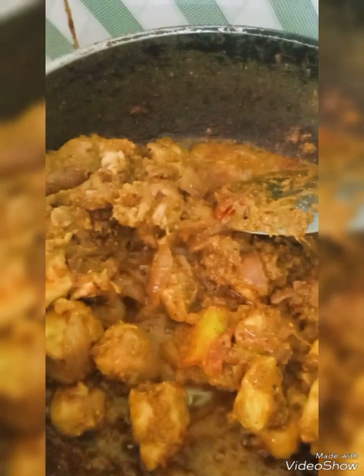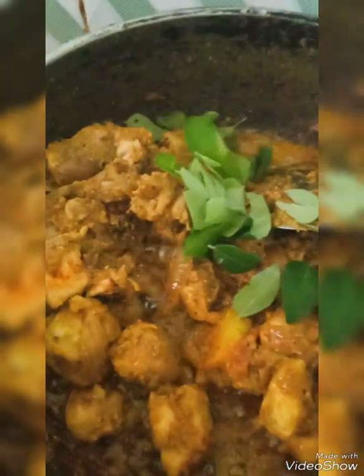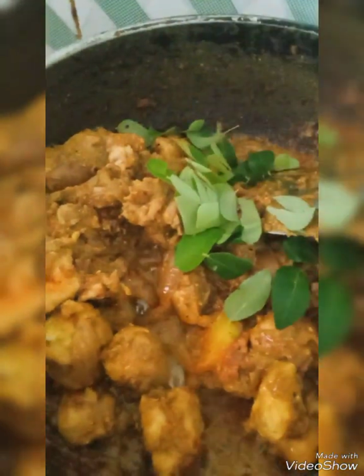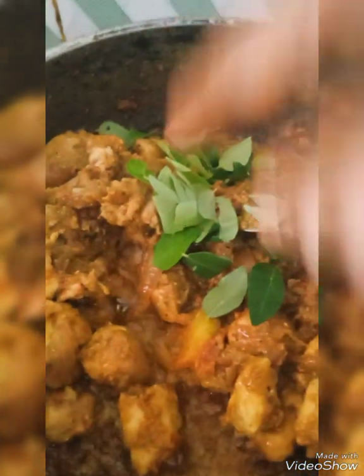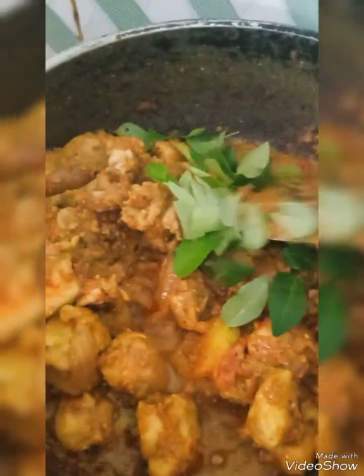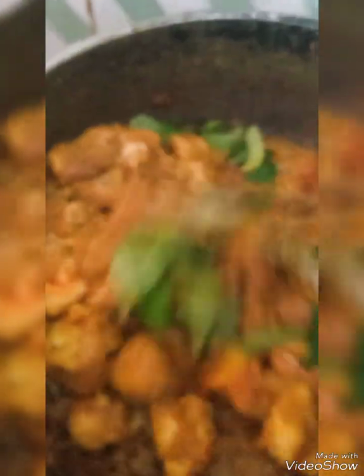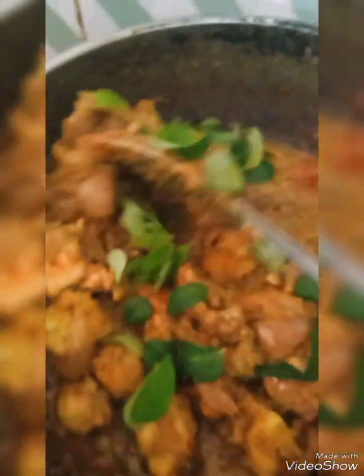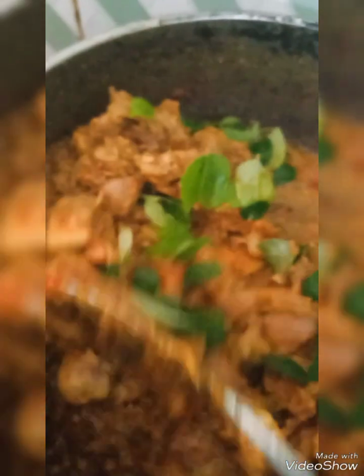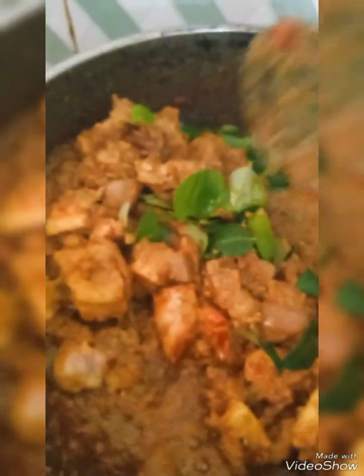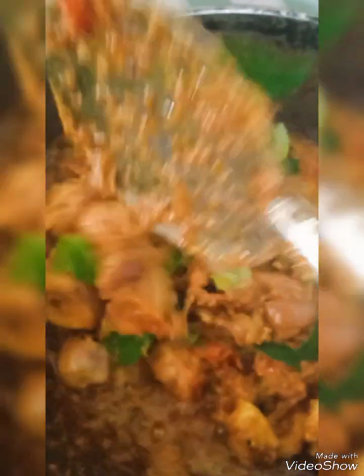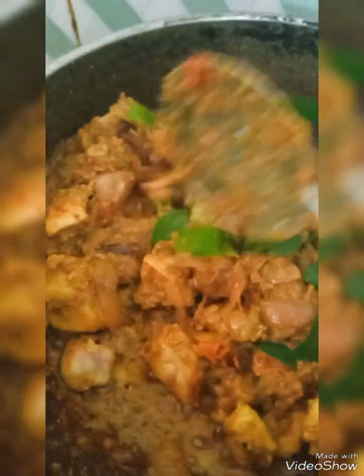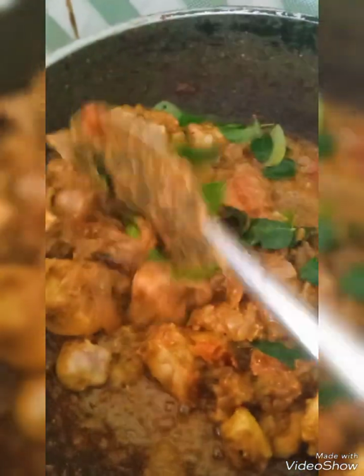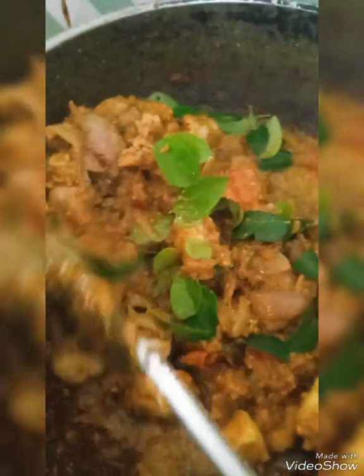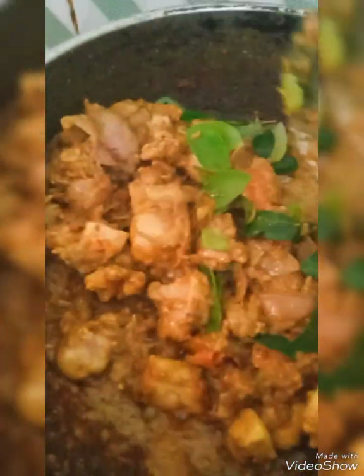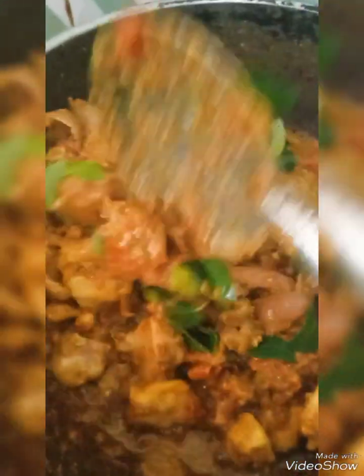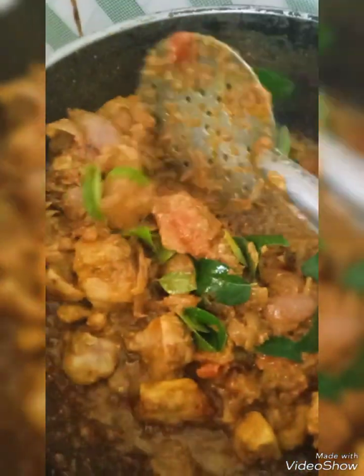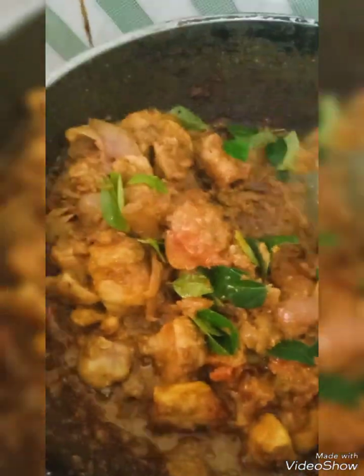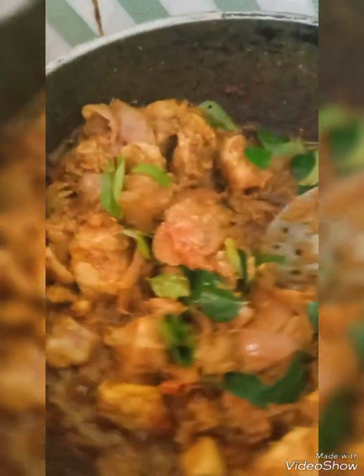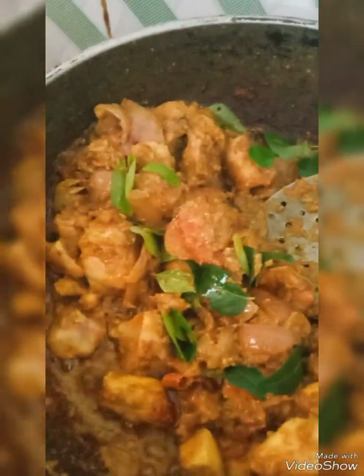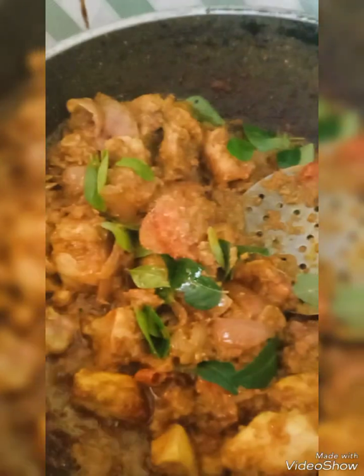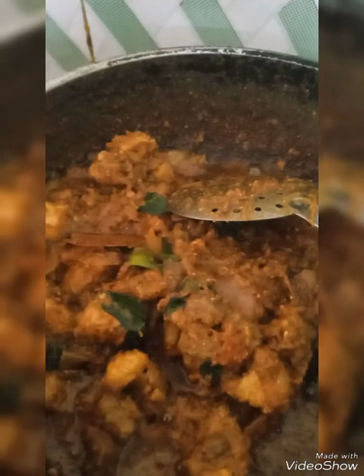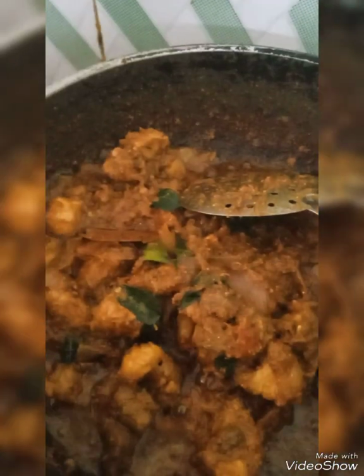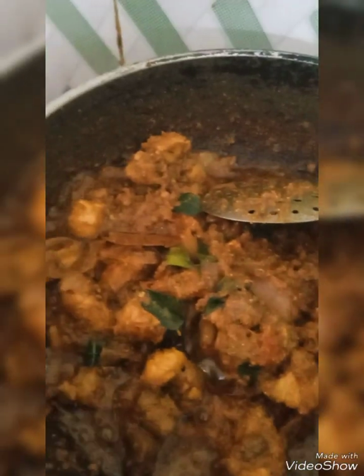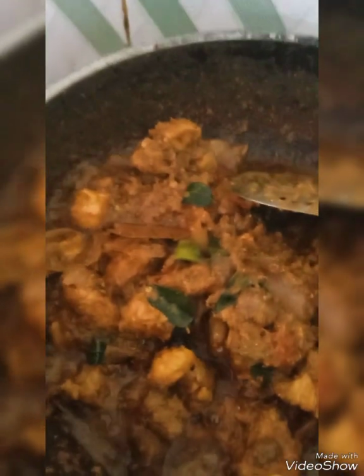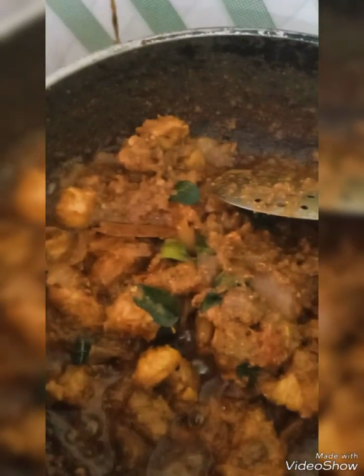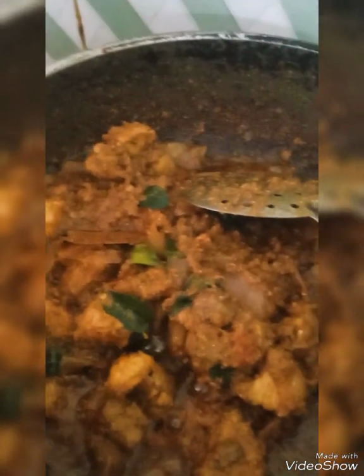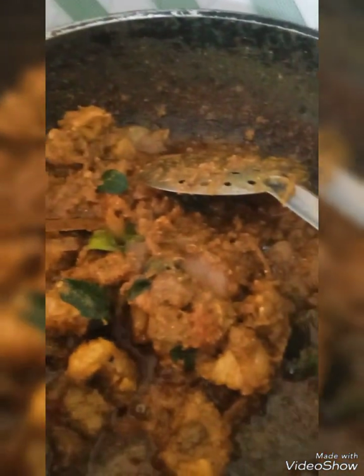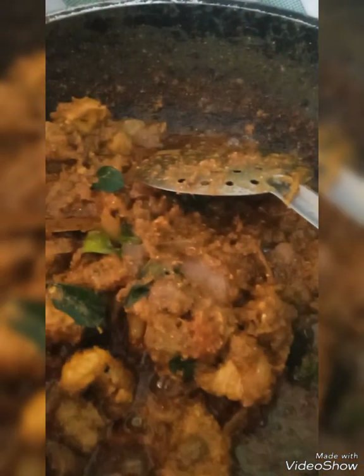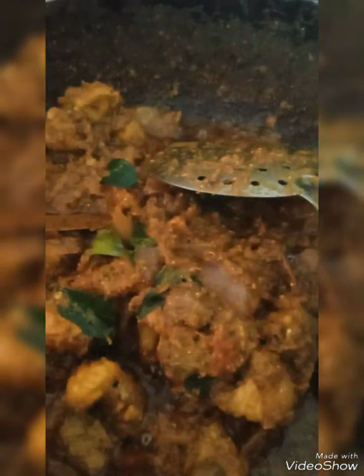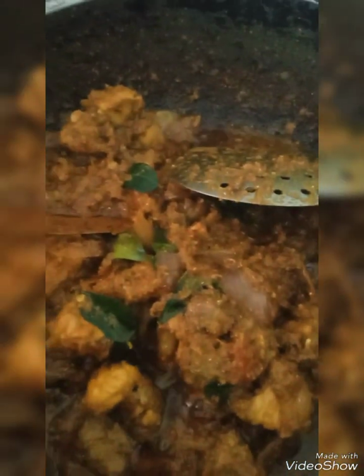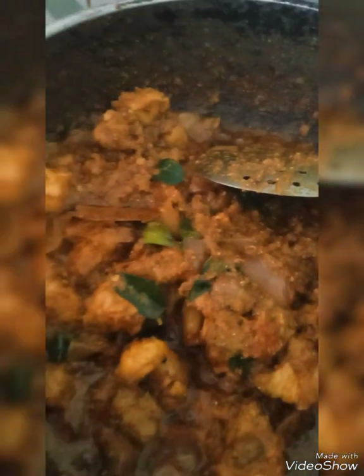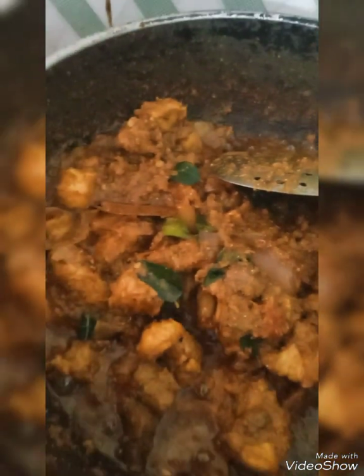Going to put in it little curry leaves. Now keep on sautéing it till the chicken cooks — you should not put any water in it. Same way you can do this with mutton.